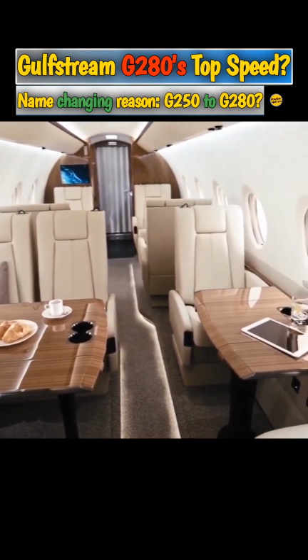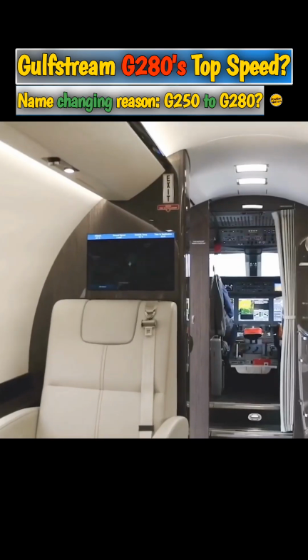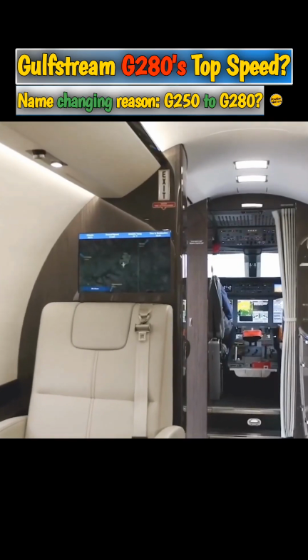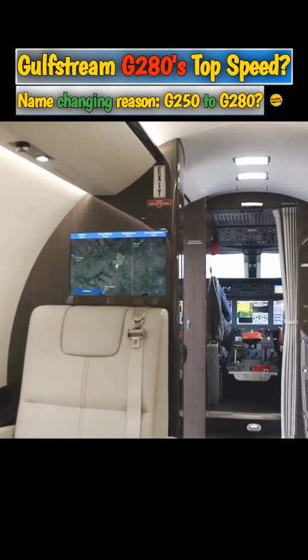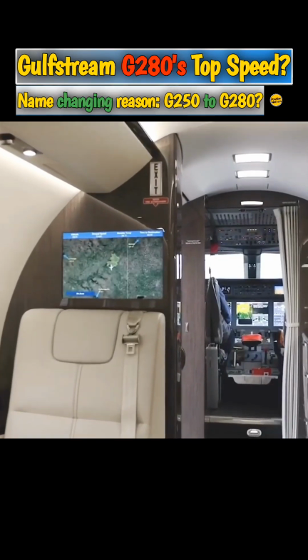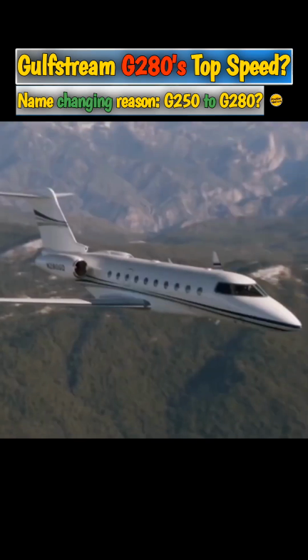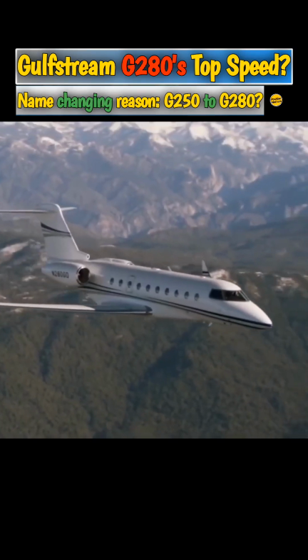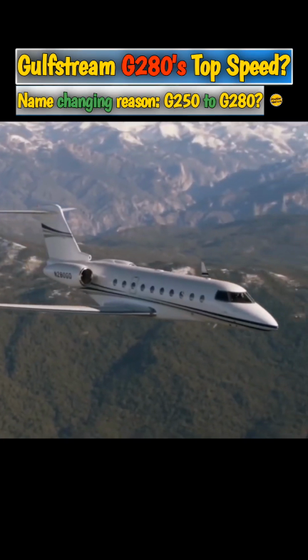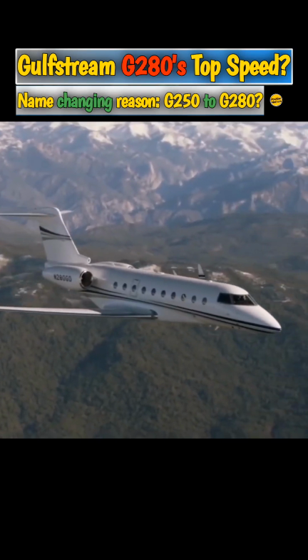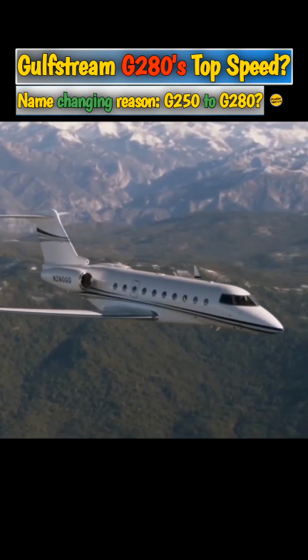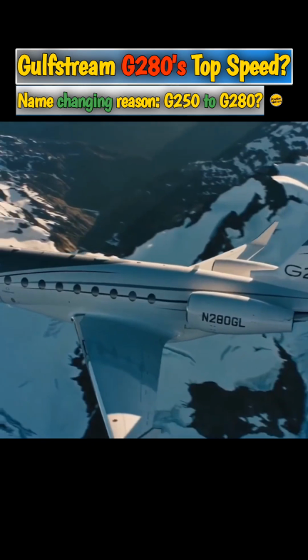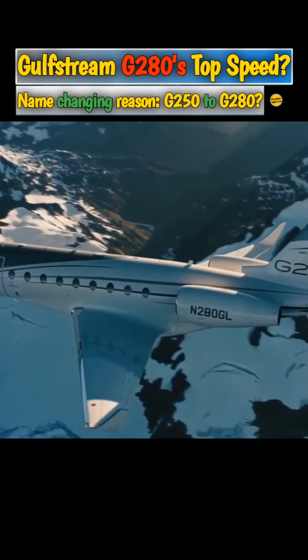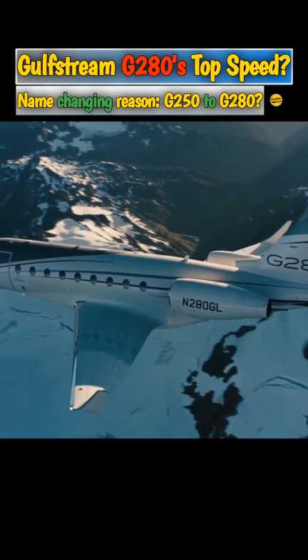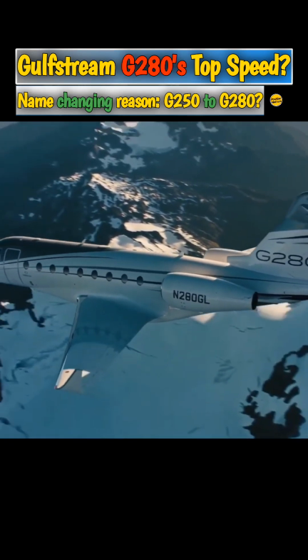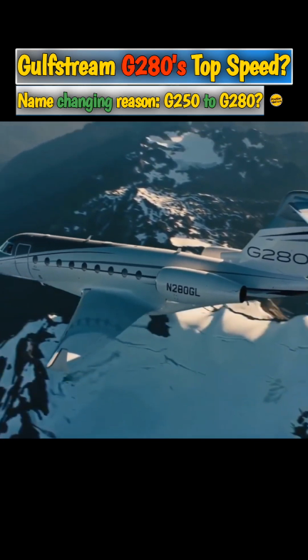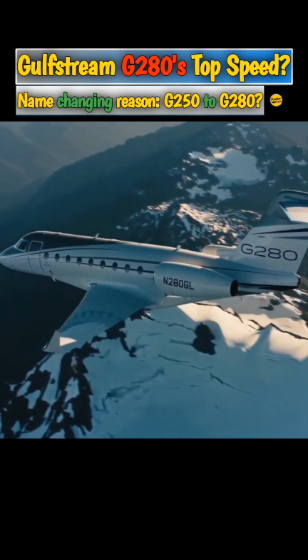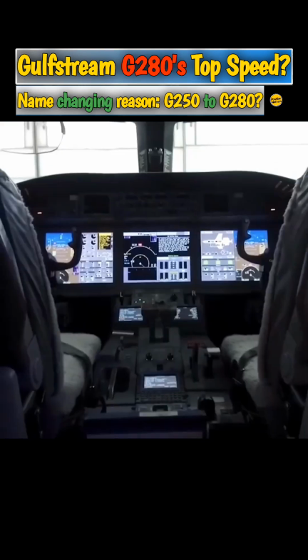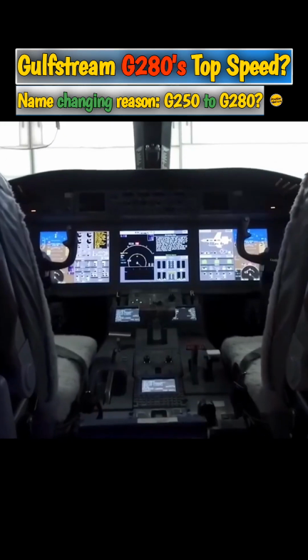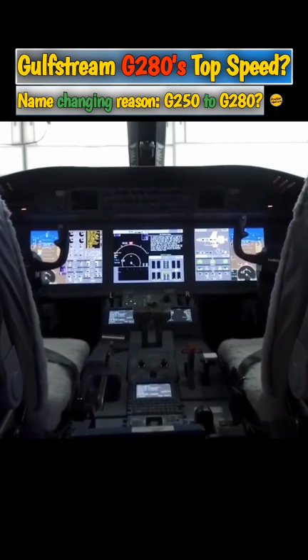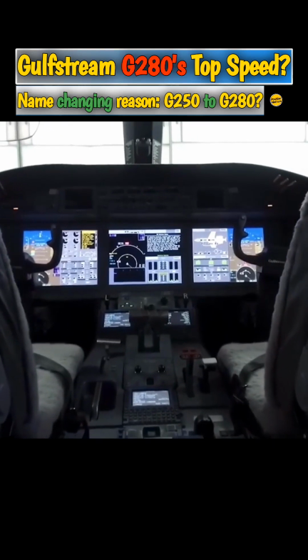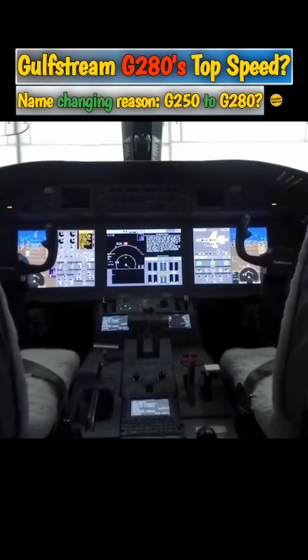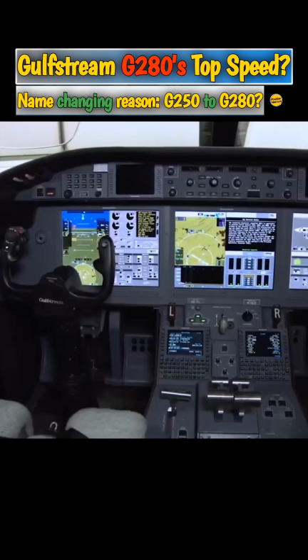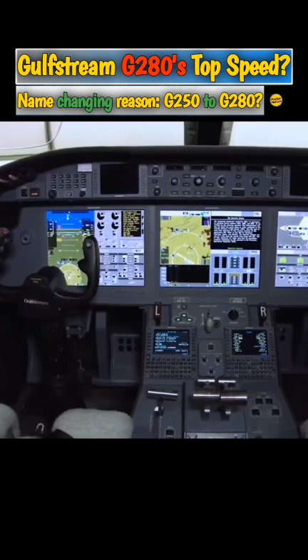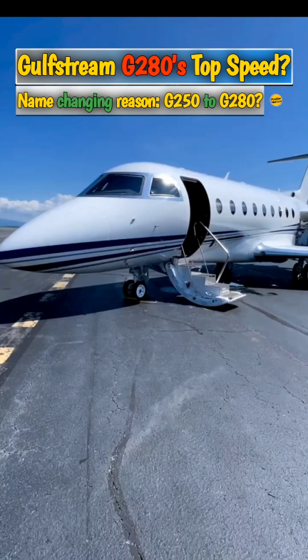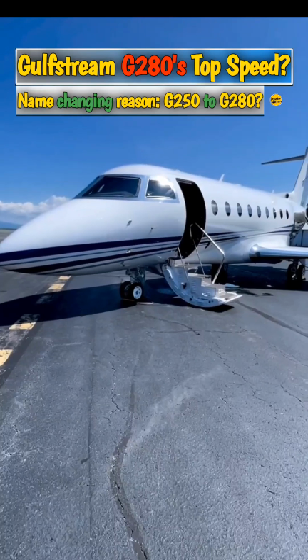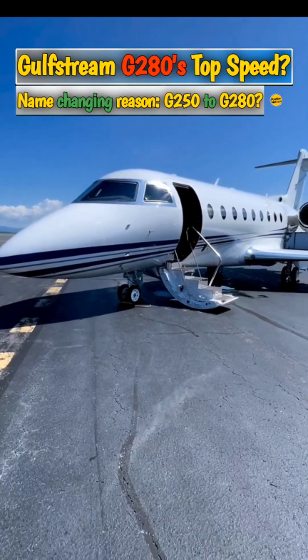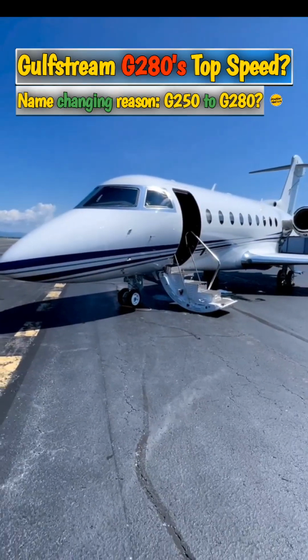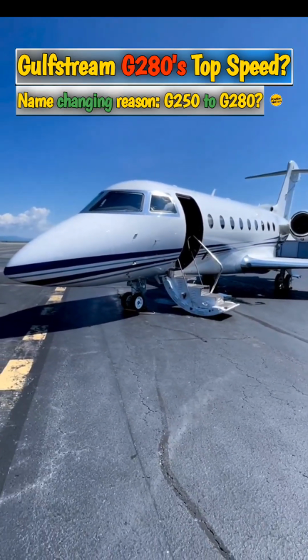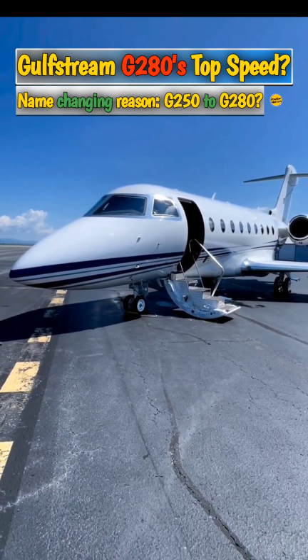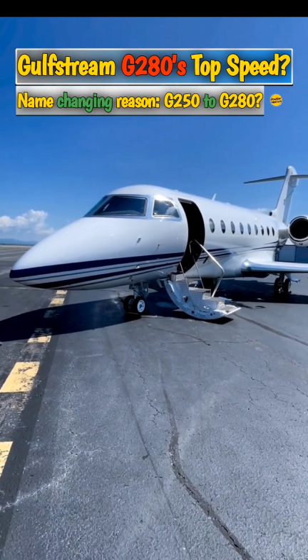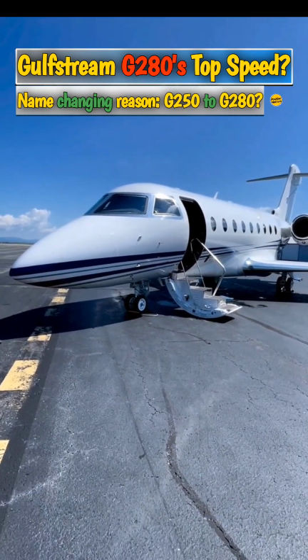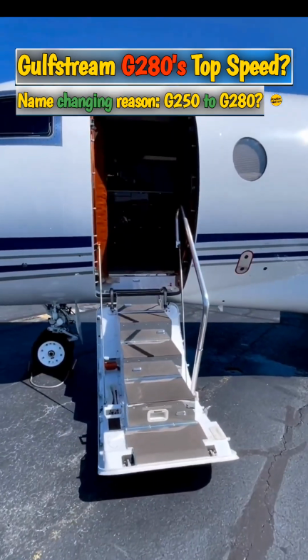Gulfstream's smallest jet was introduced in 2012 and was developed from the G200, which was produced between 1999 and 2011. The aircraft performed its maiden flight at the end of 2009 in Tel Aviv, Israel.